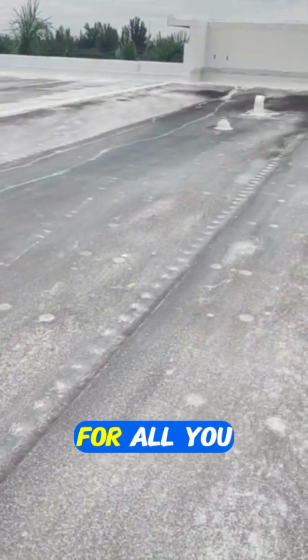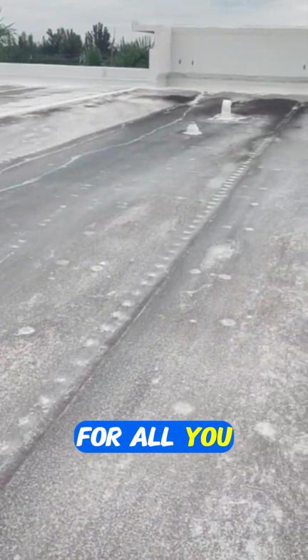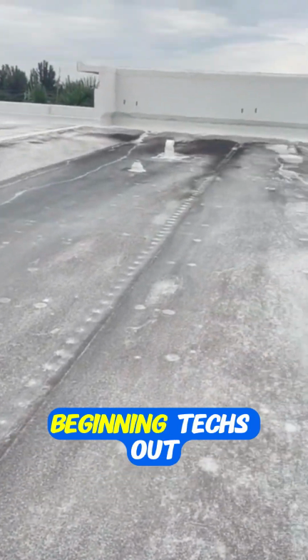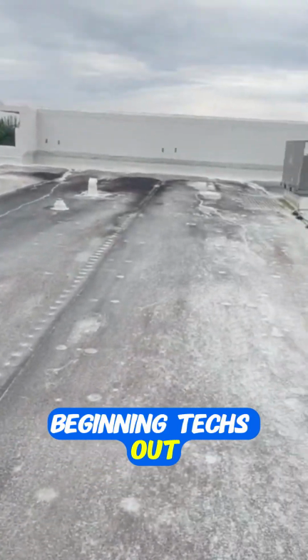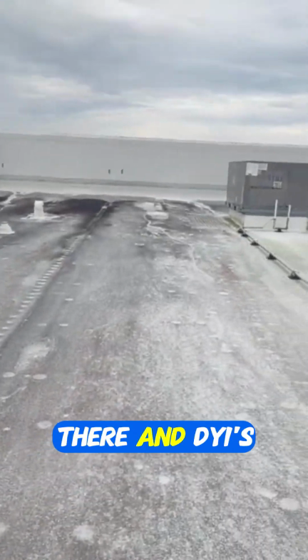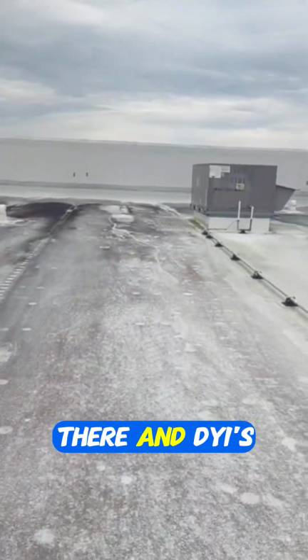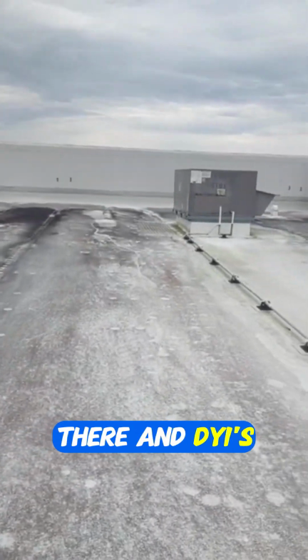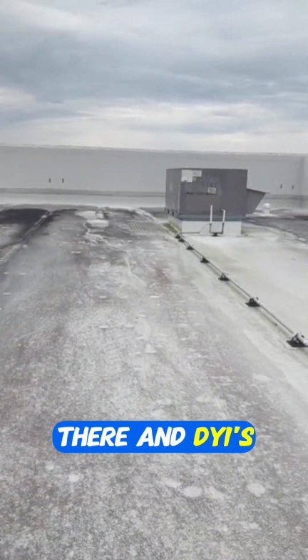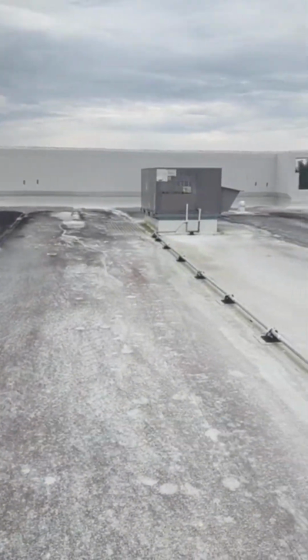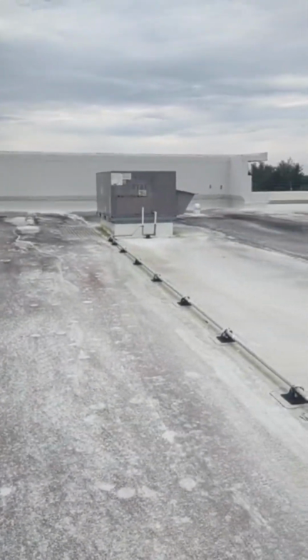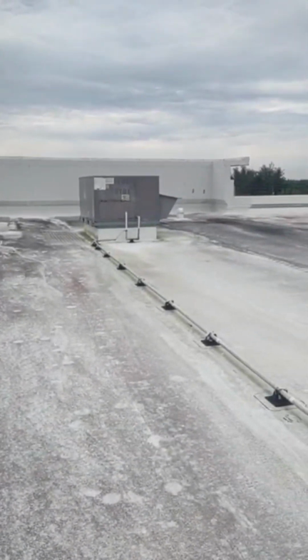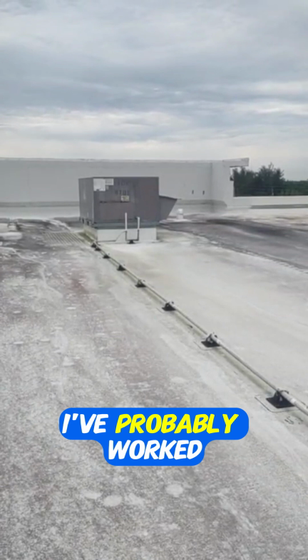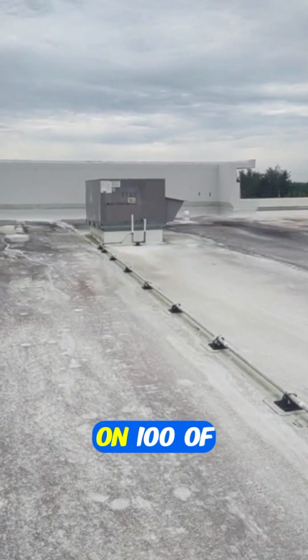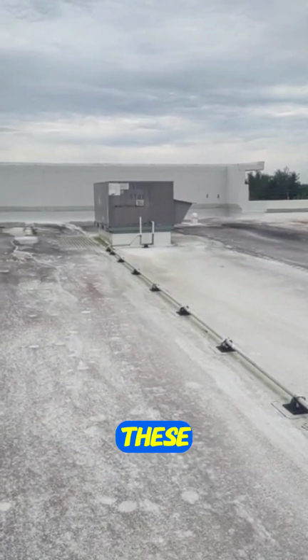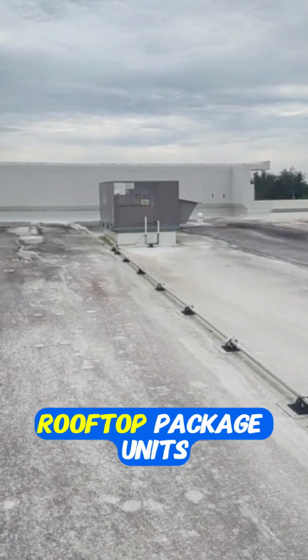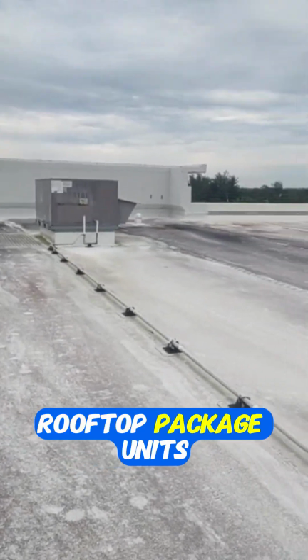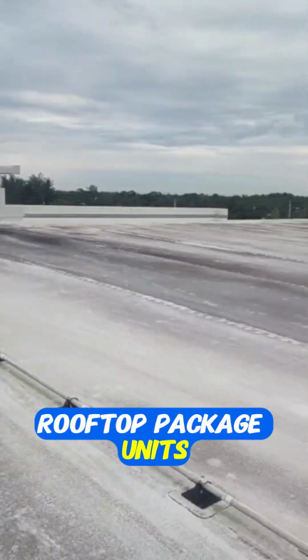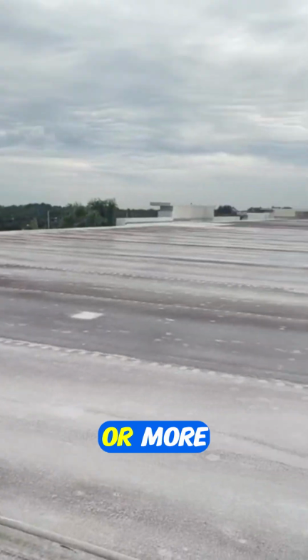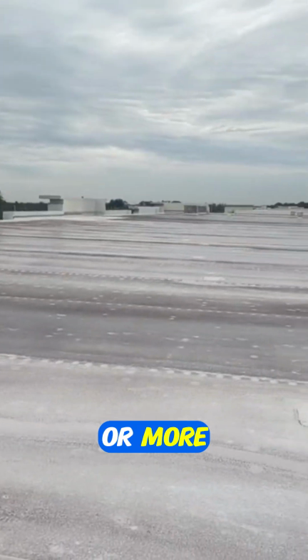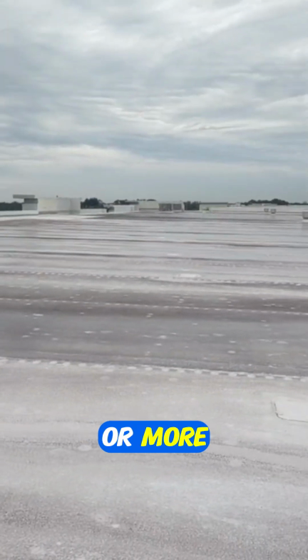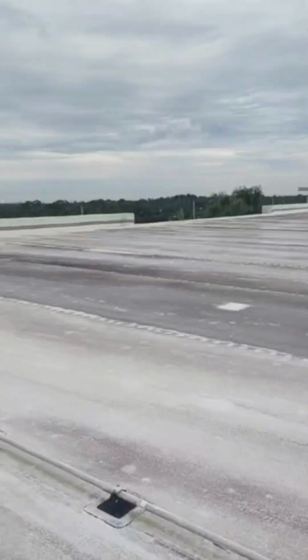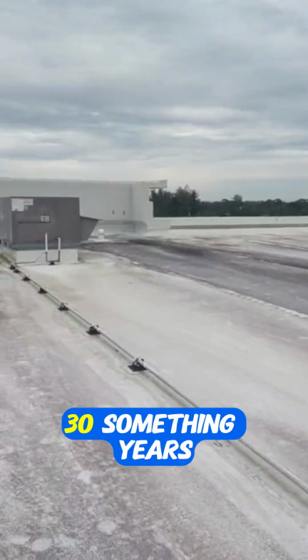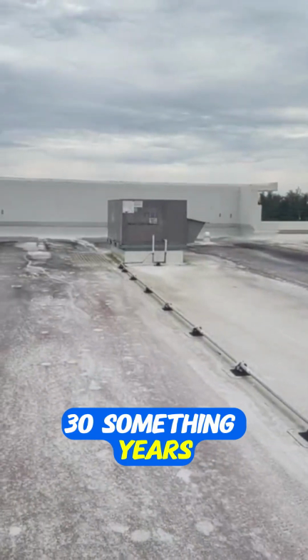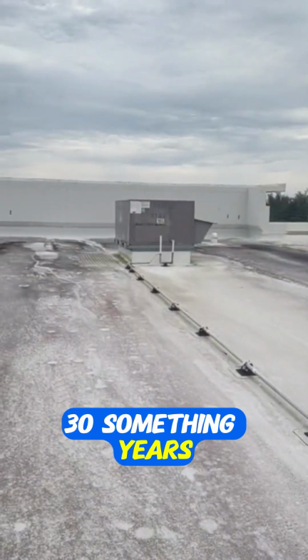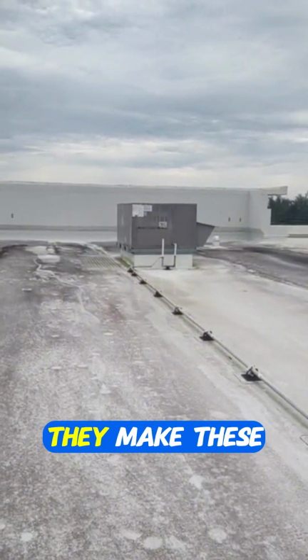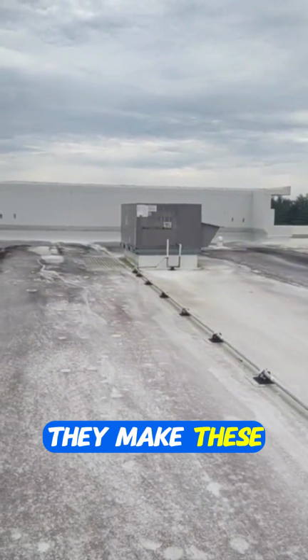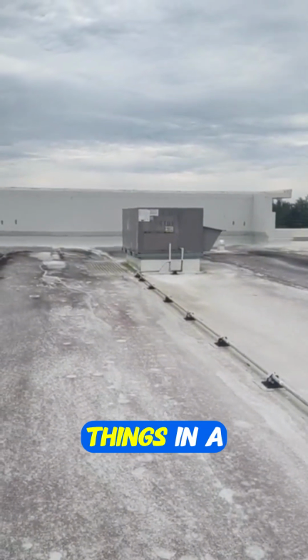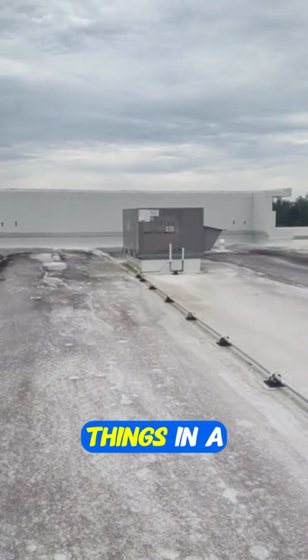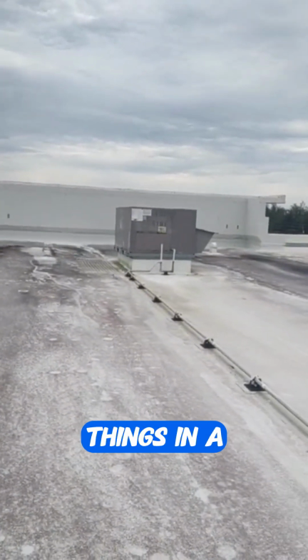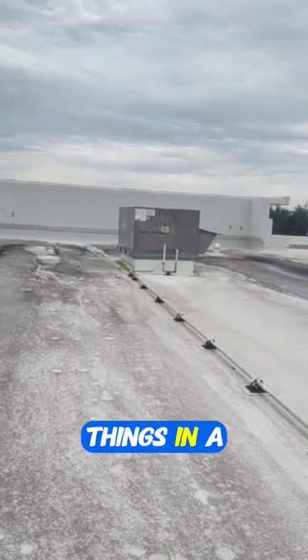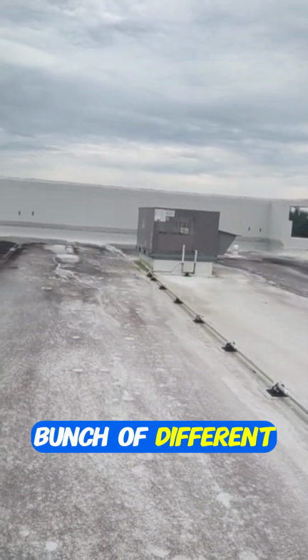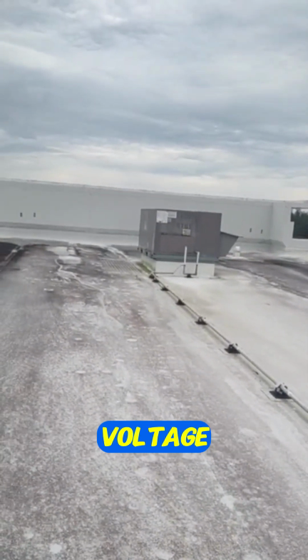For all your beginning techs out there and DIYers, I've probably worked on a hundred of these rooftop package units or more over 30 something years. They make these things in a bunch of different voltages.